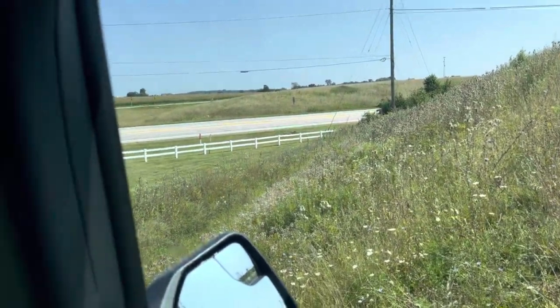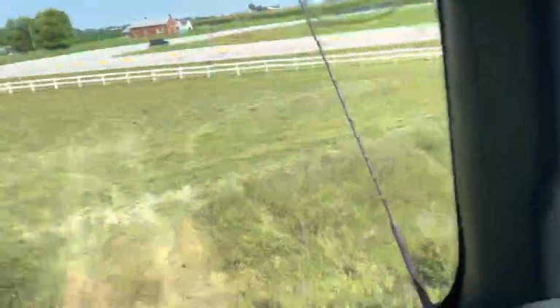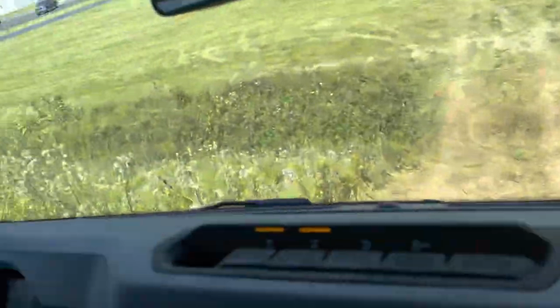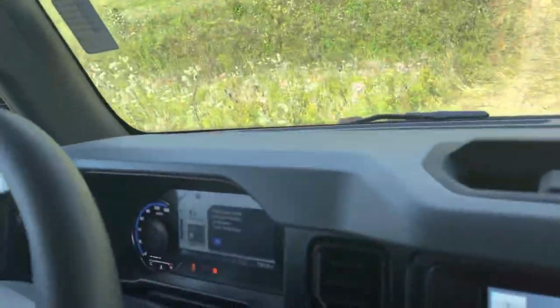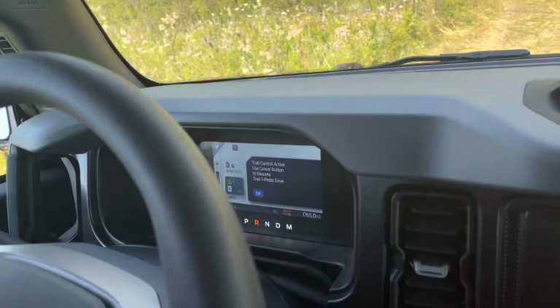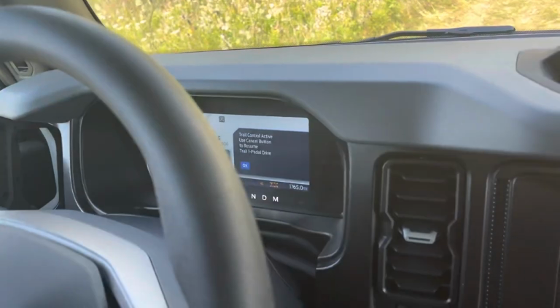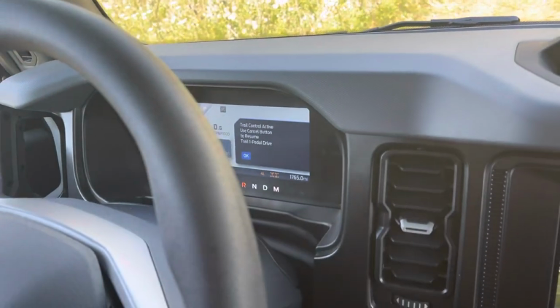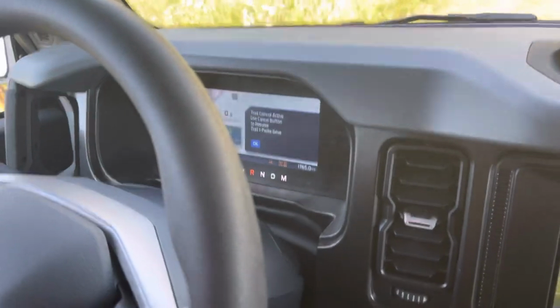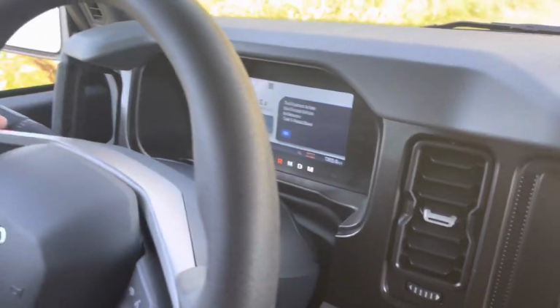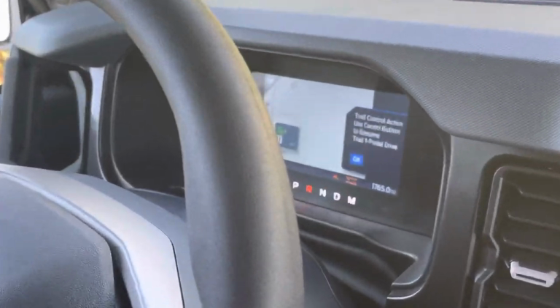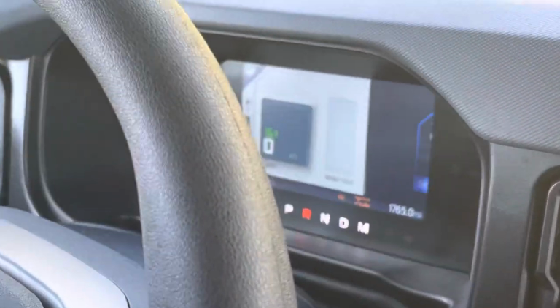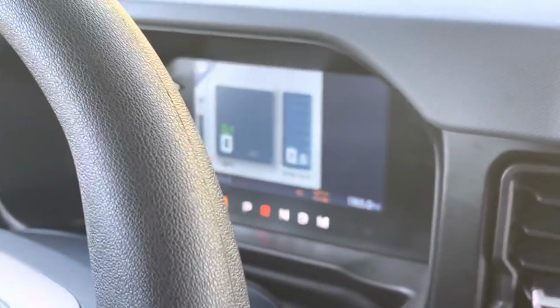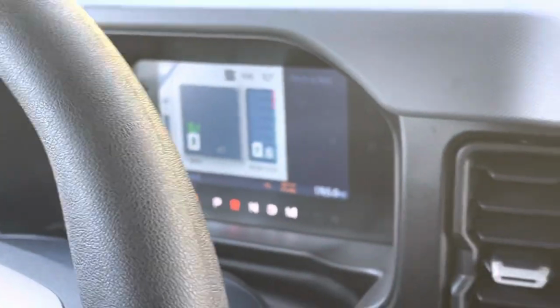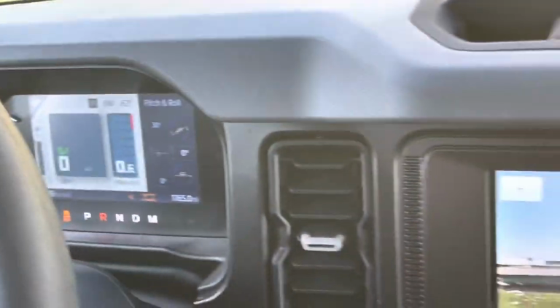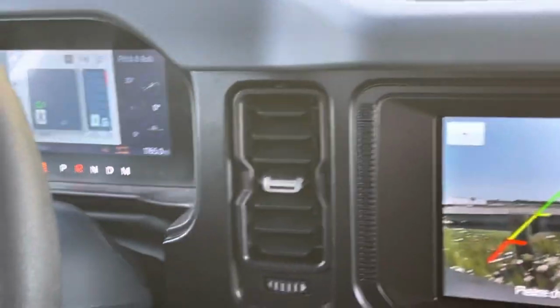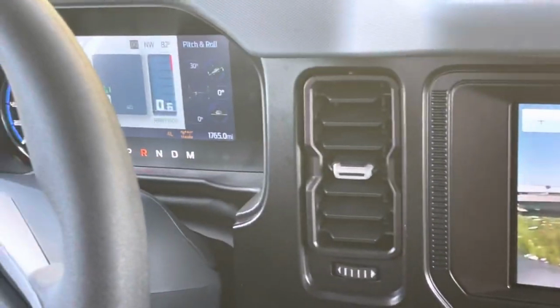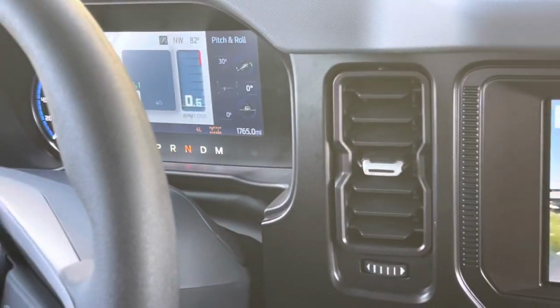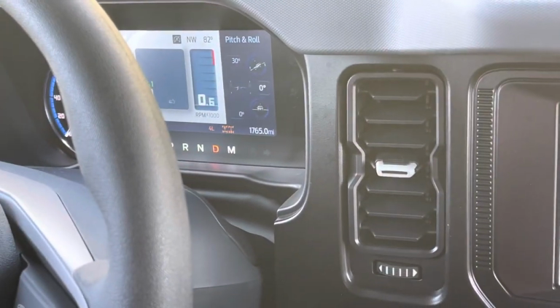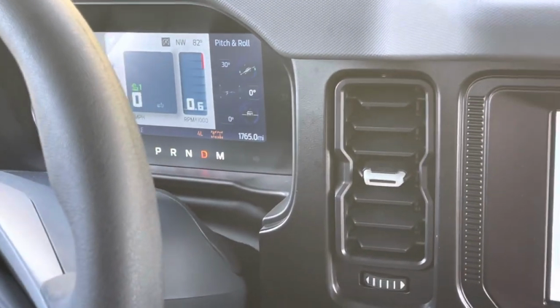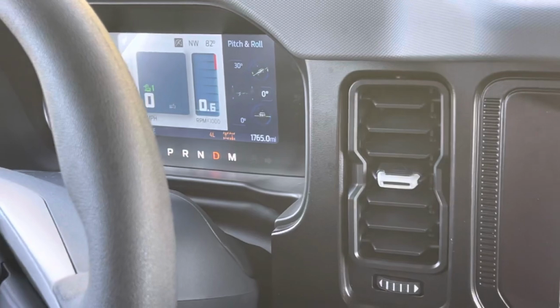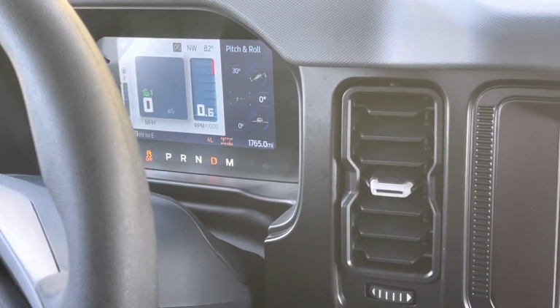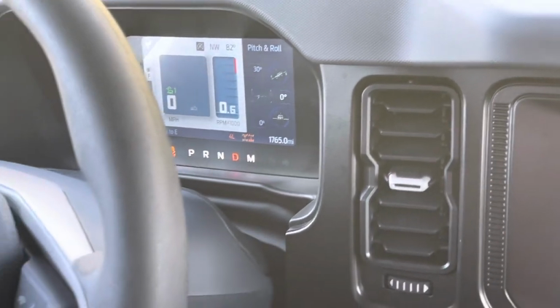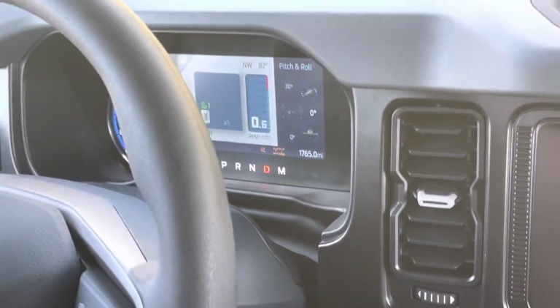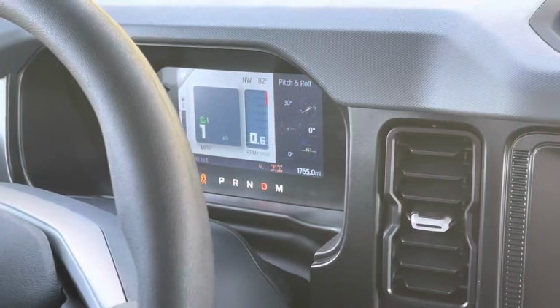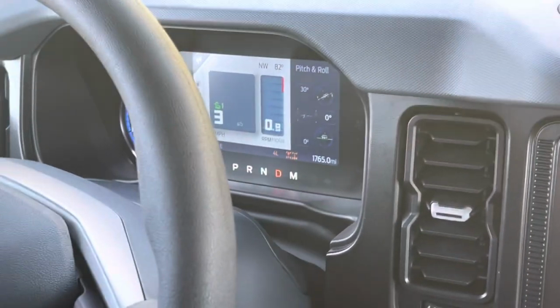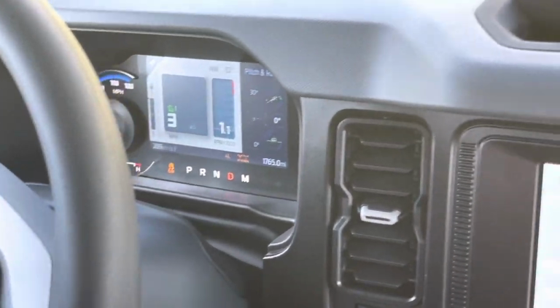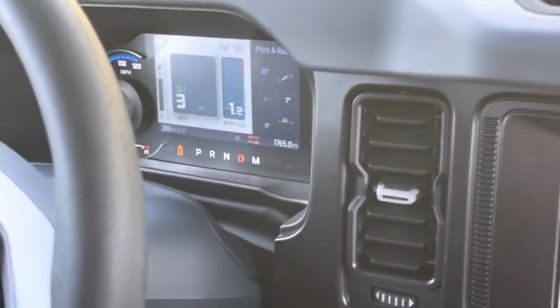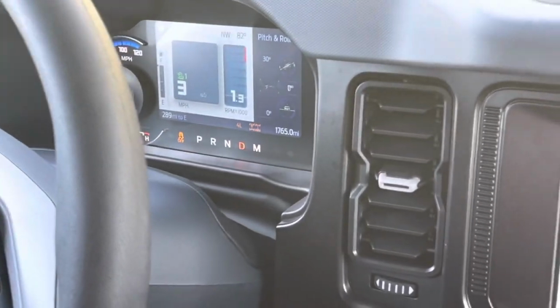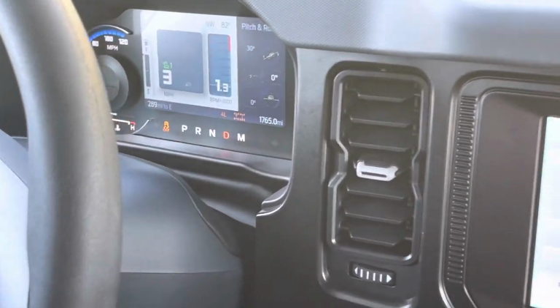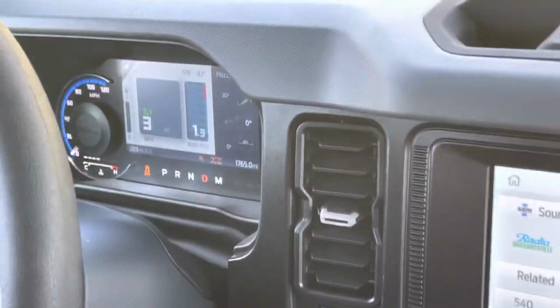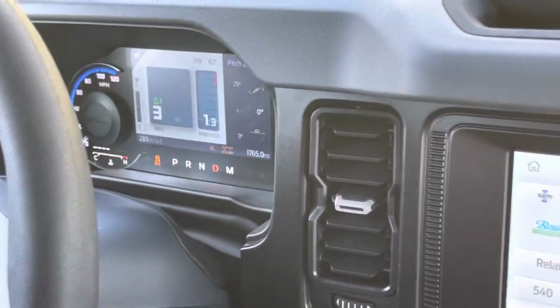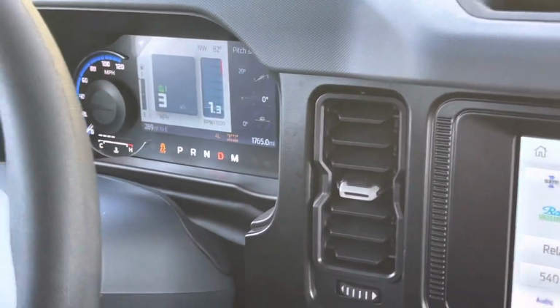All right, you ready to go down? So we've got our trail control pedal back on. We're gonna go ahead and release here, go into drive, let it off, and you can feel everything start grabbing real tight.